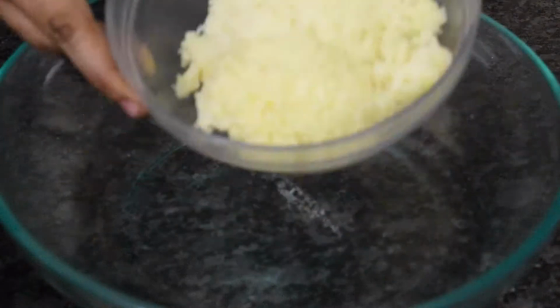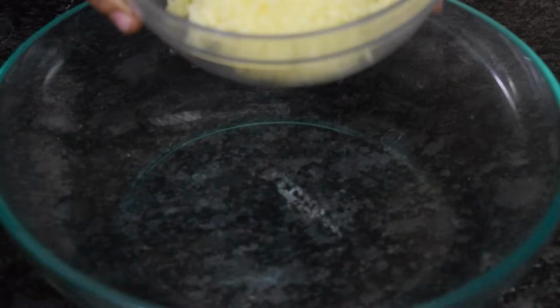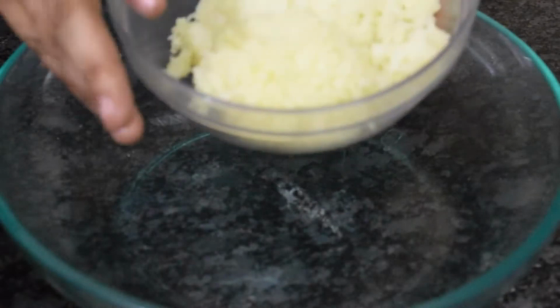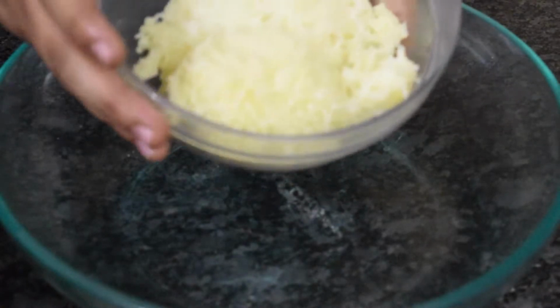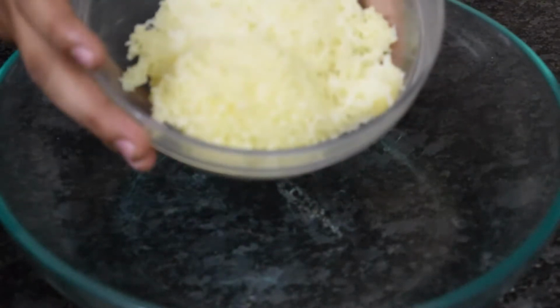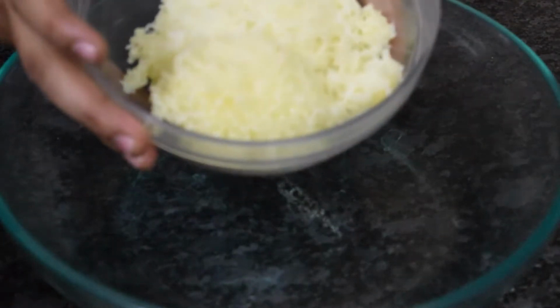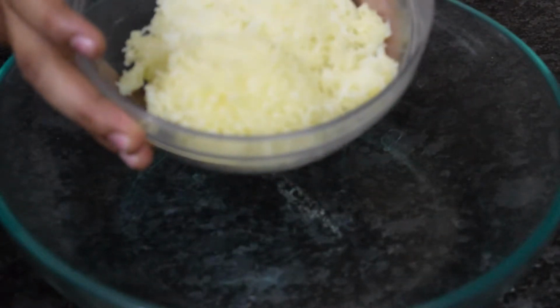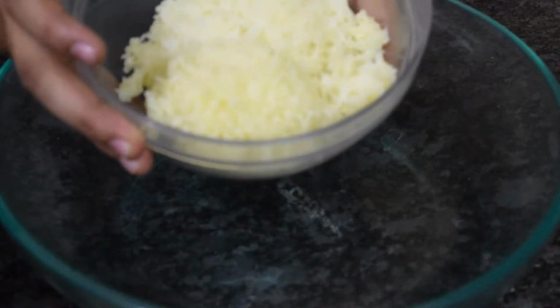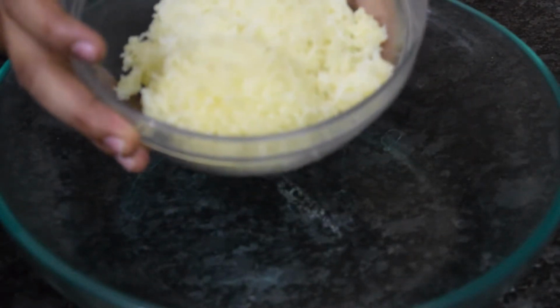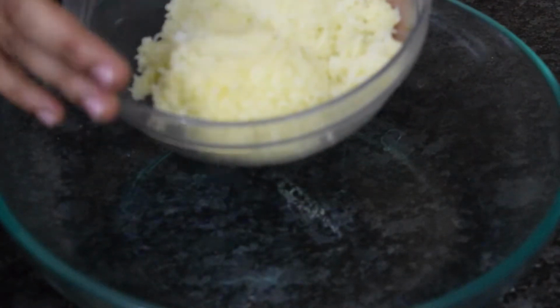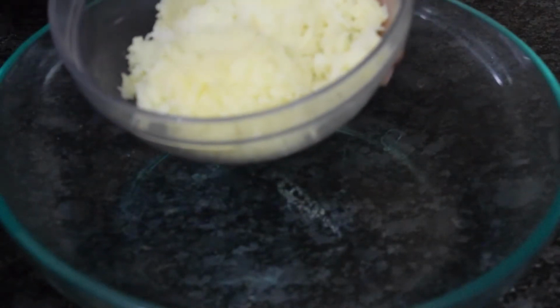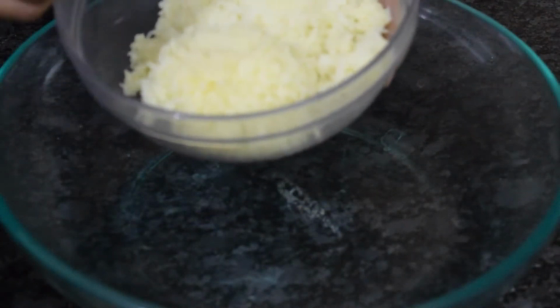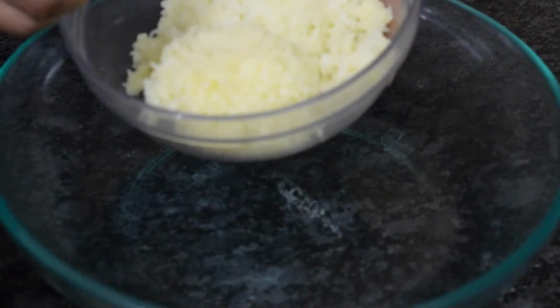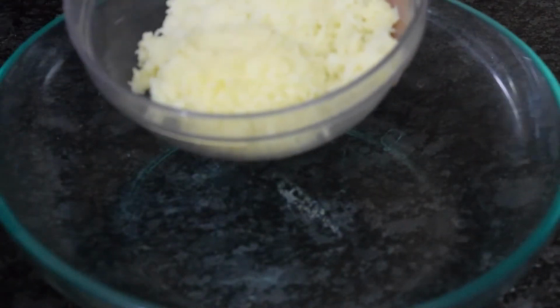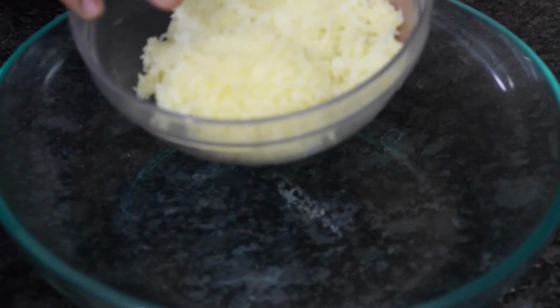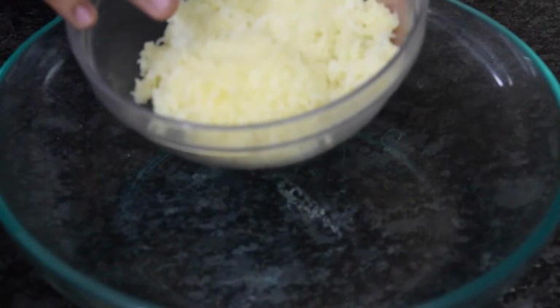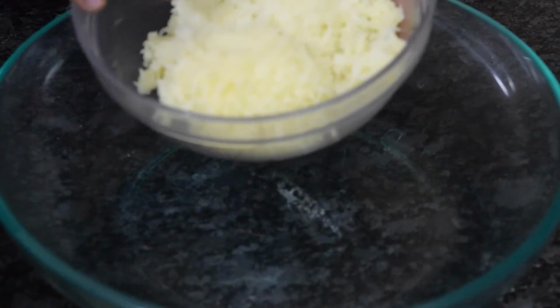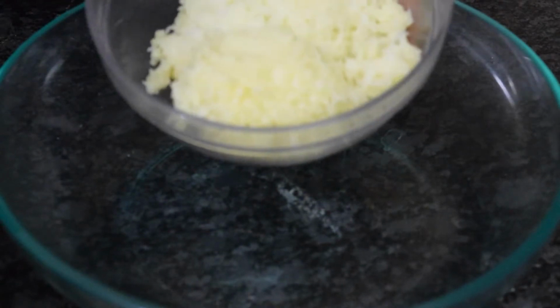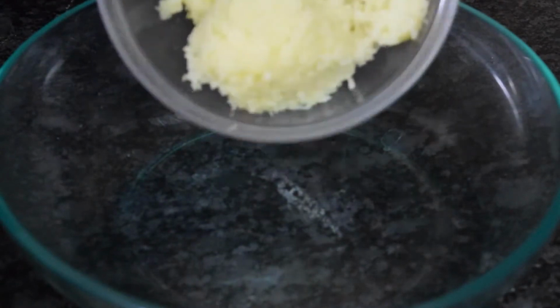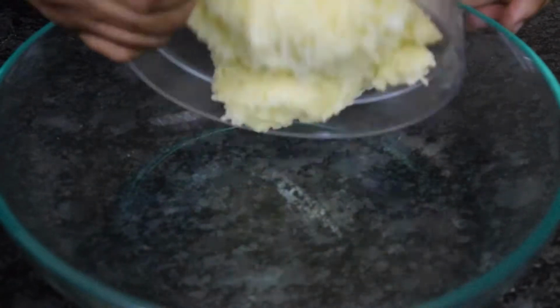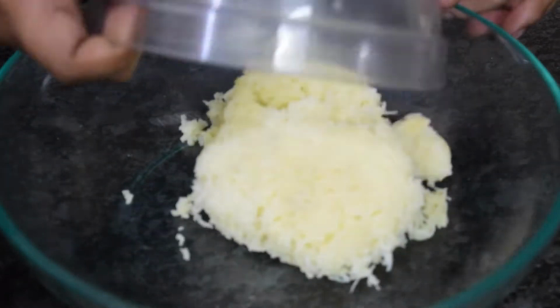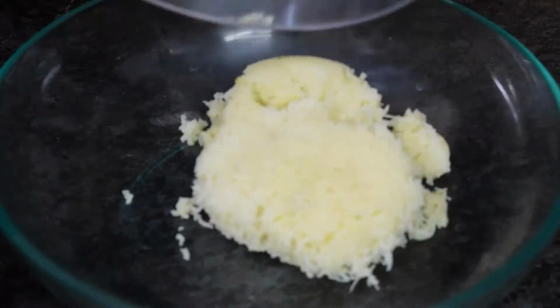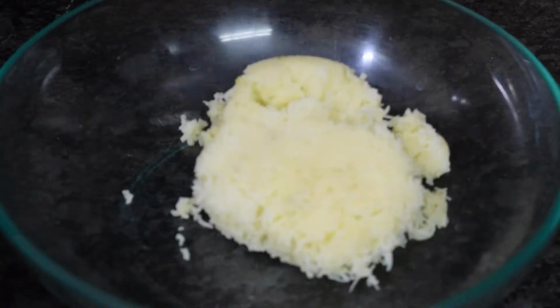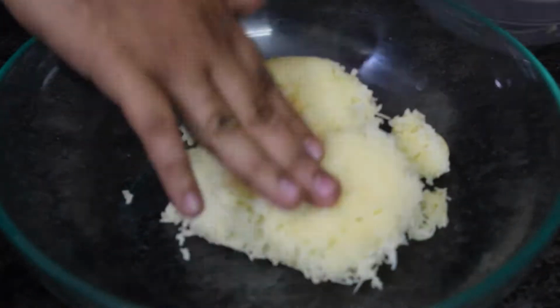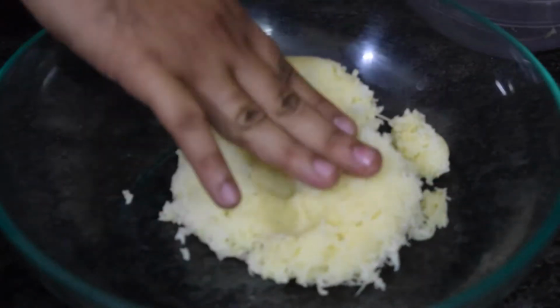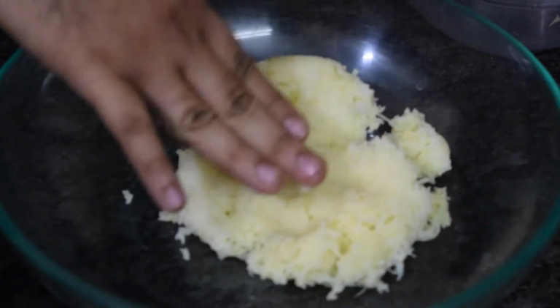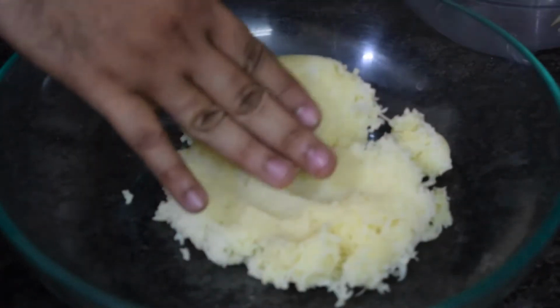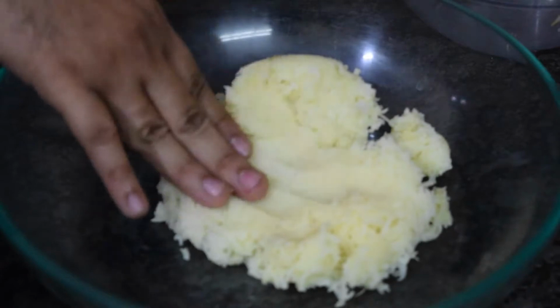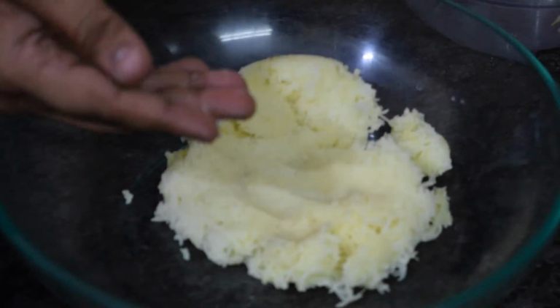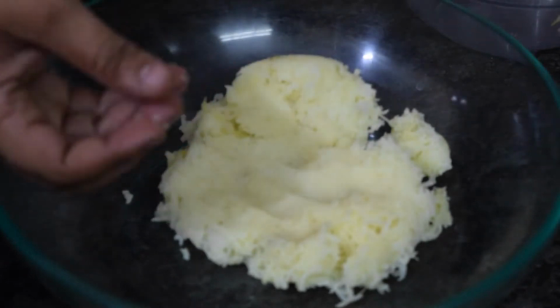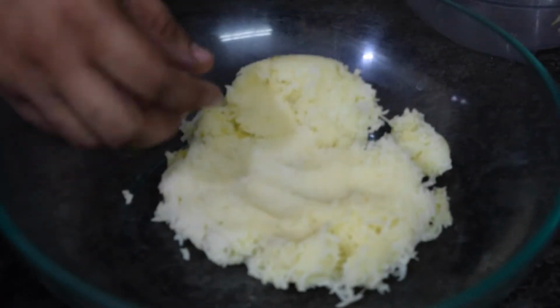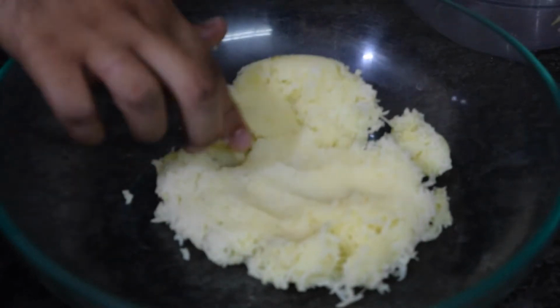Before starting, I have just boiled our 3 potatoes, removed the skin, and mashed them. I will take 3 potatoes which are nicely mashed and don't have any moisture in them.